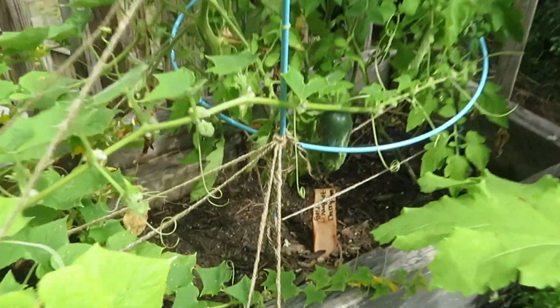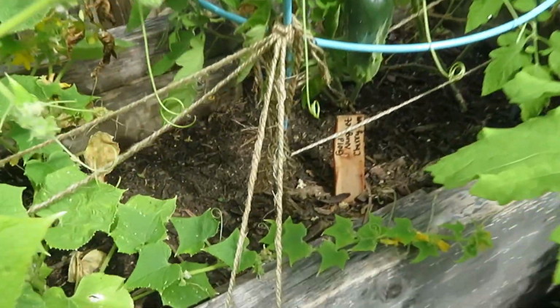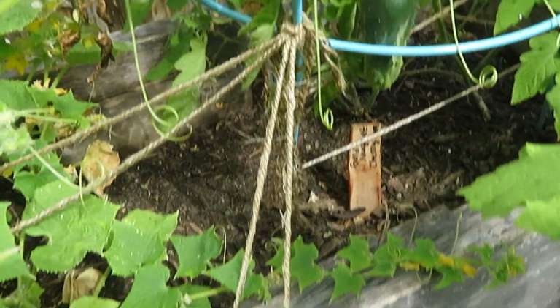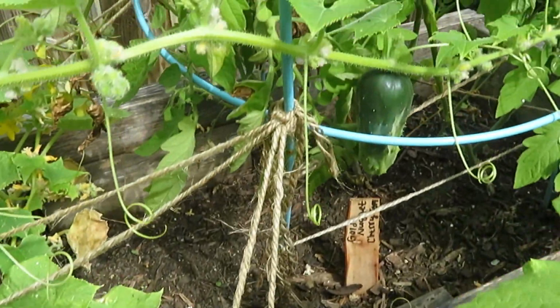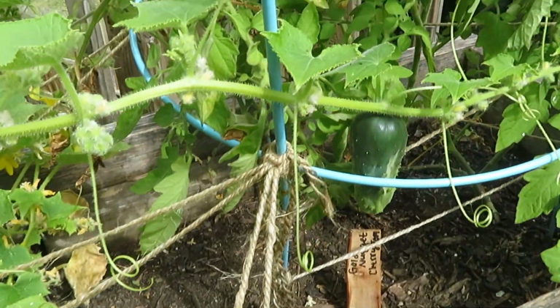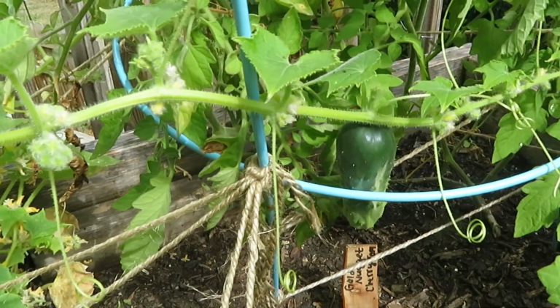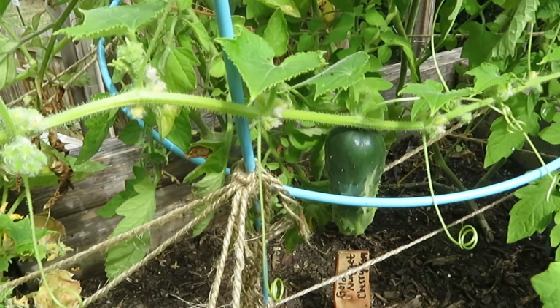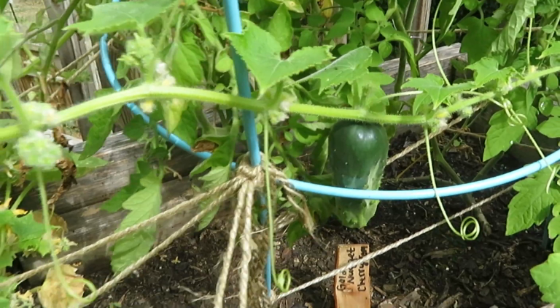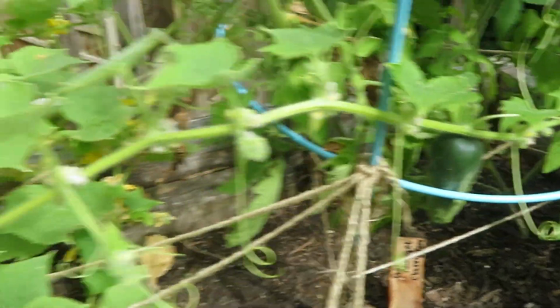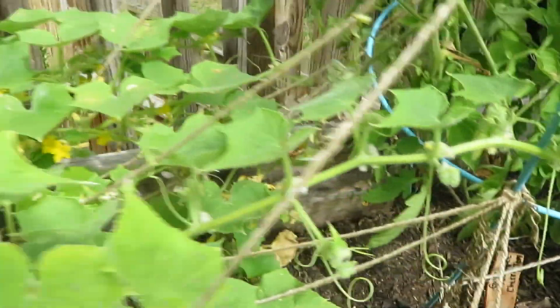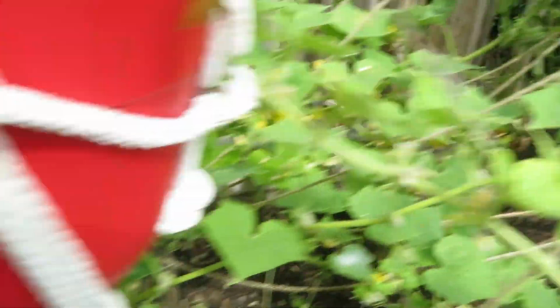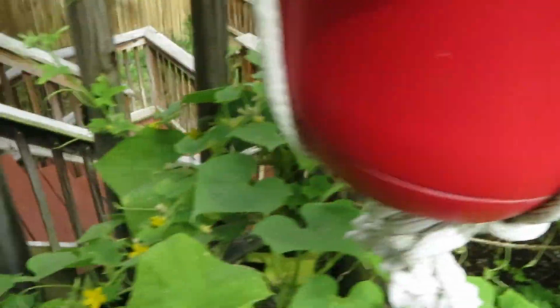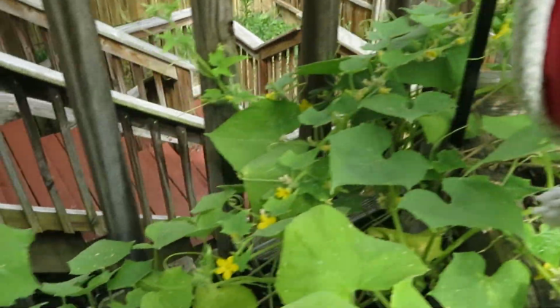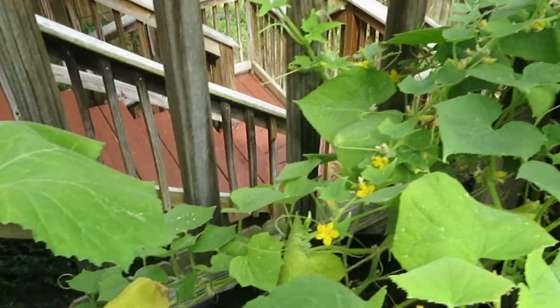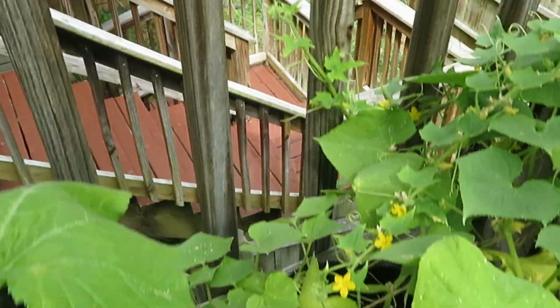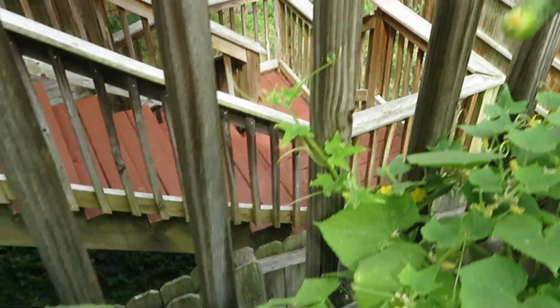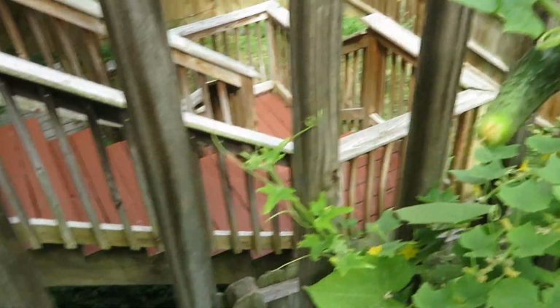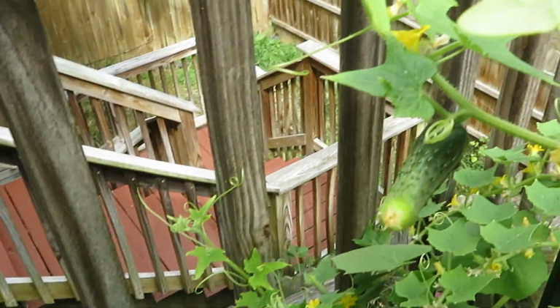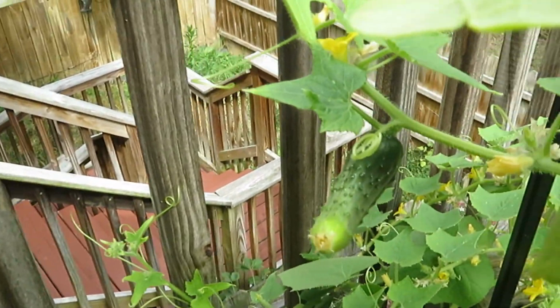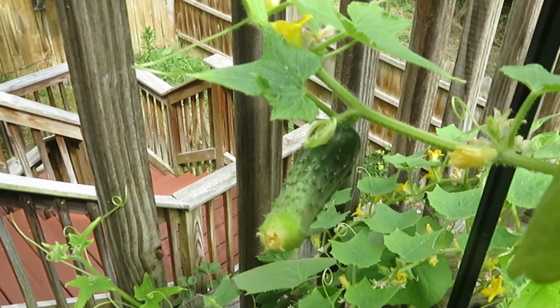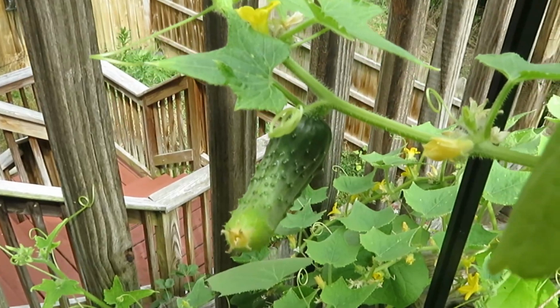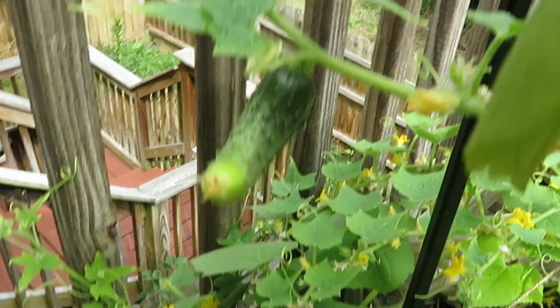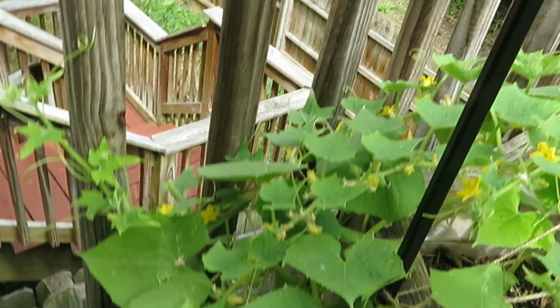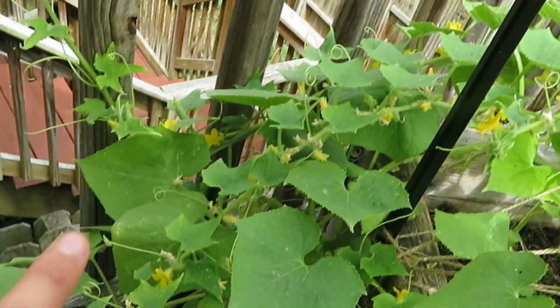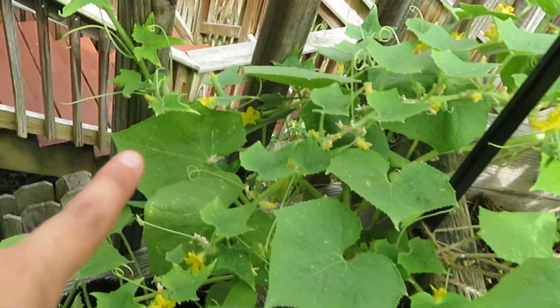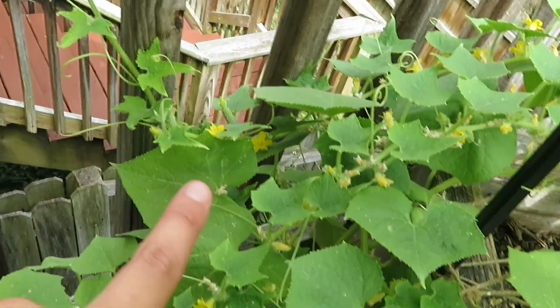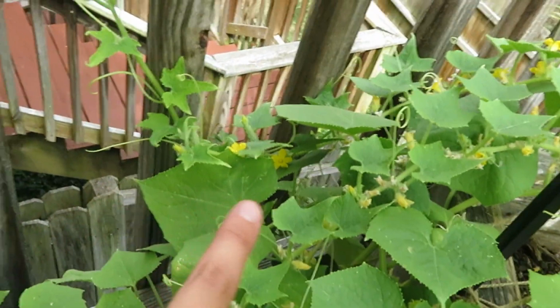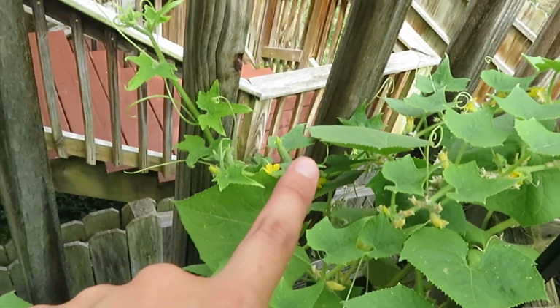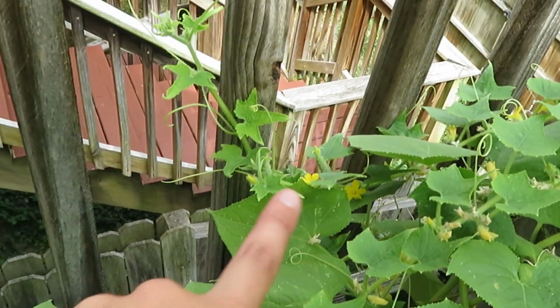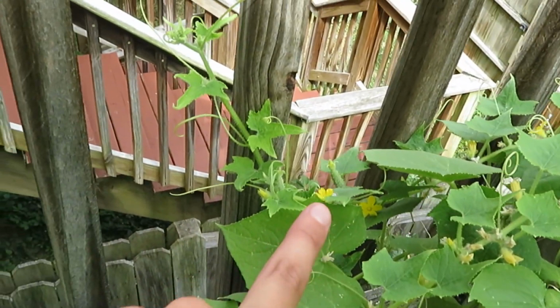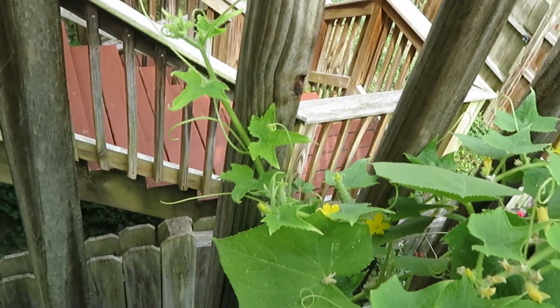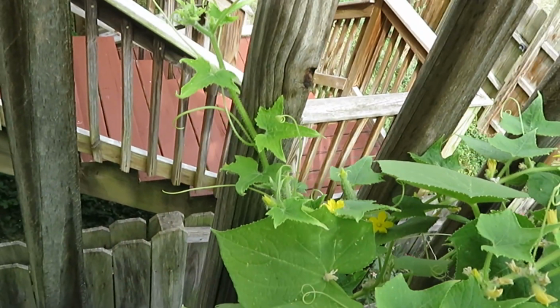Over here we do have some cucumbers growing. And there's another one — where is it? Oh, it's right here. And there's a couple more down over there if you can see.